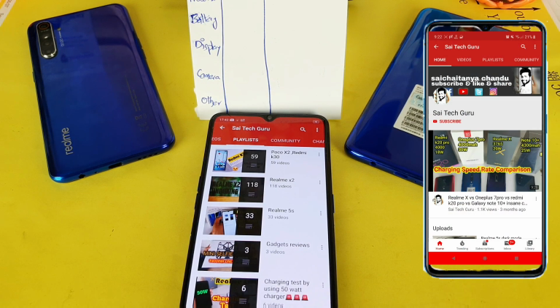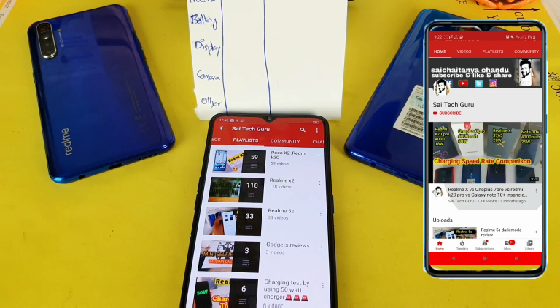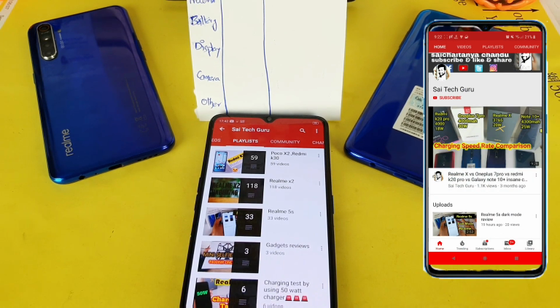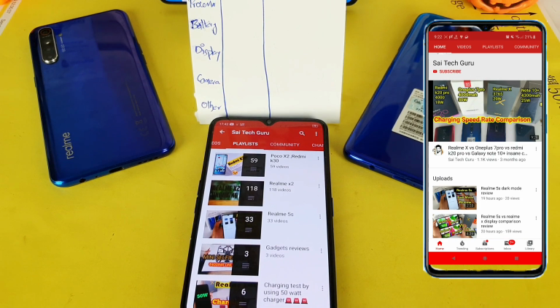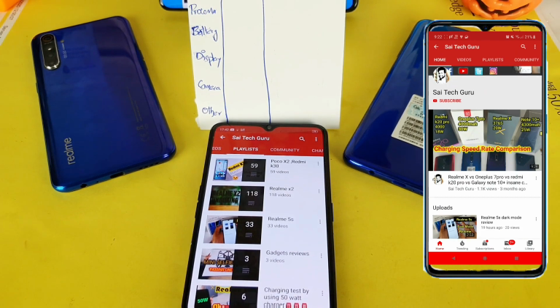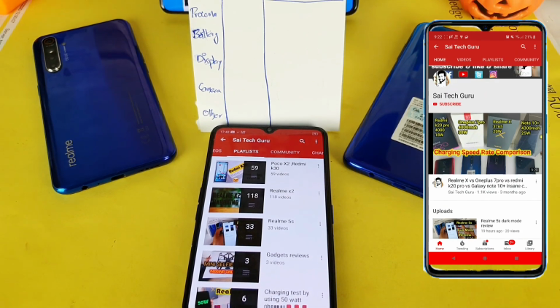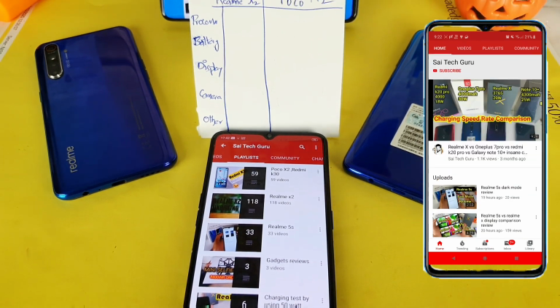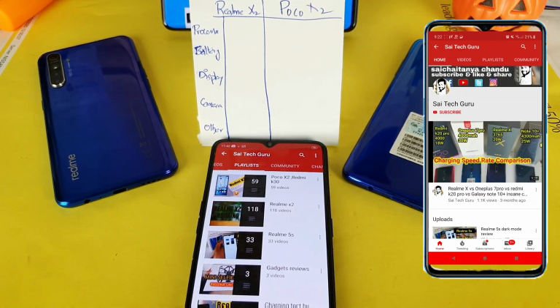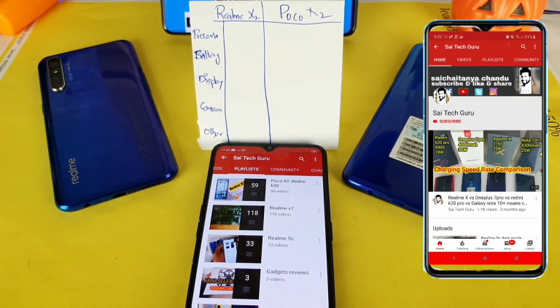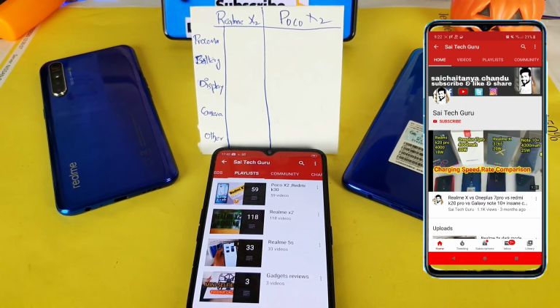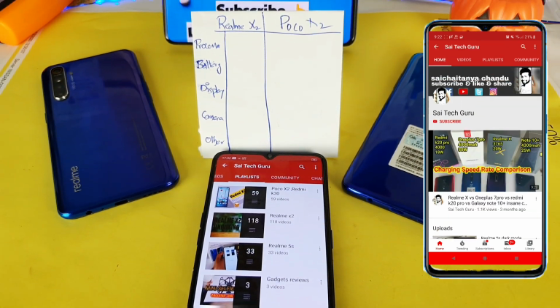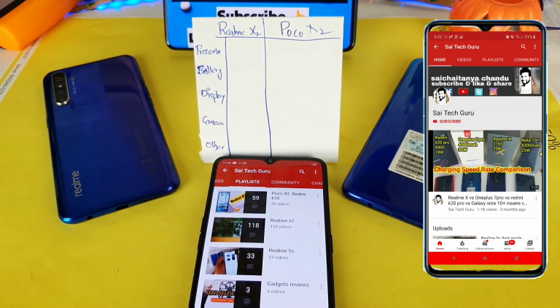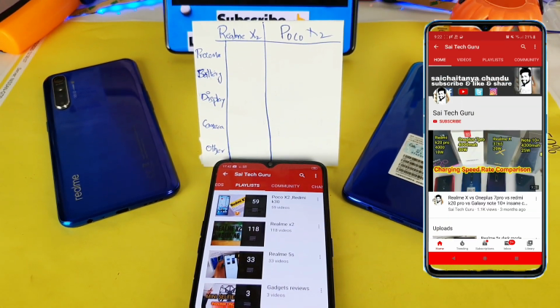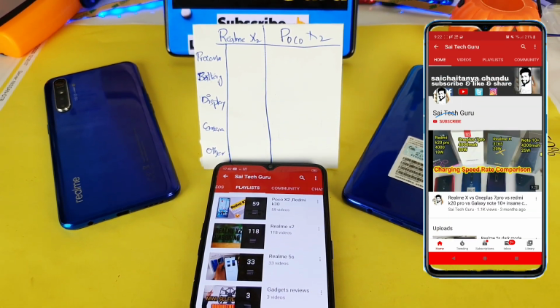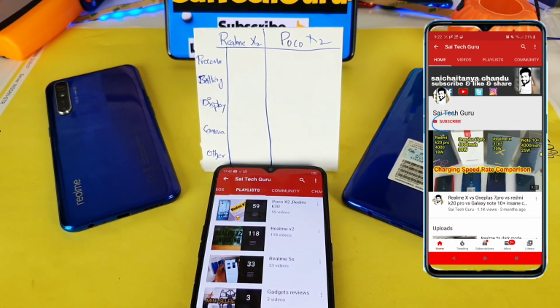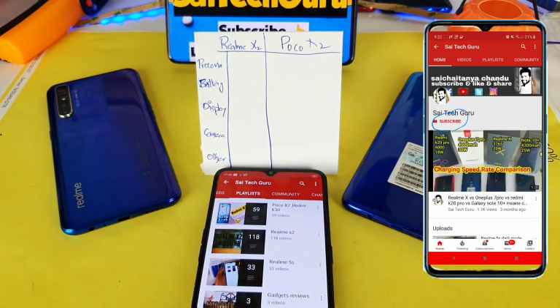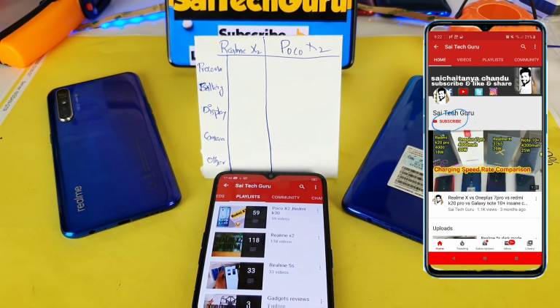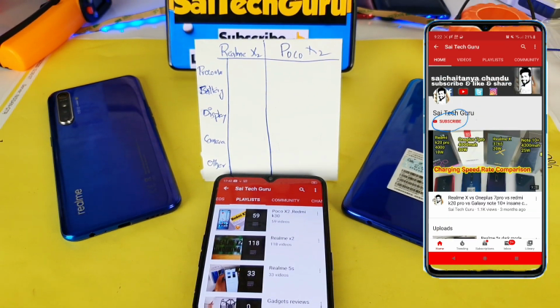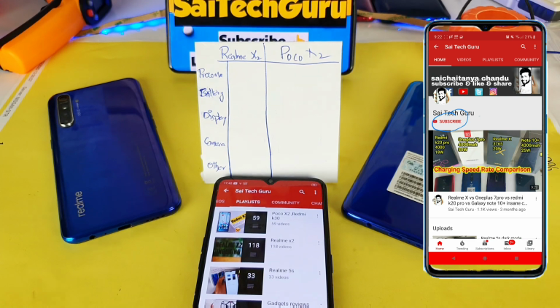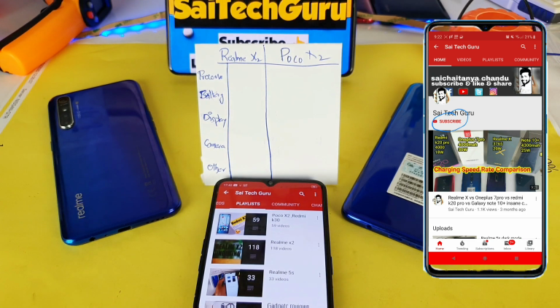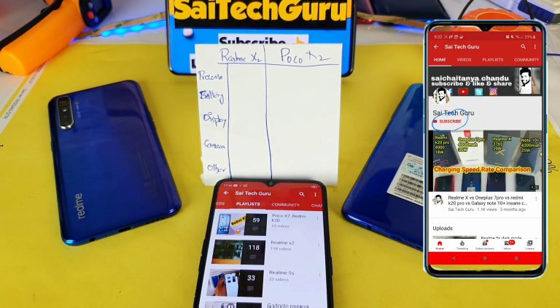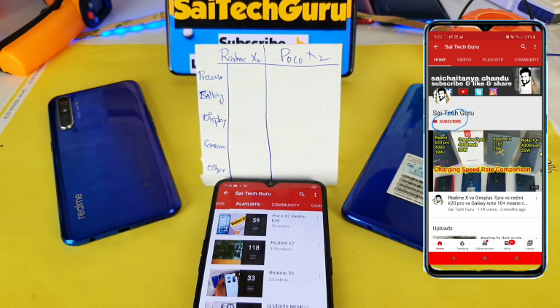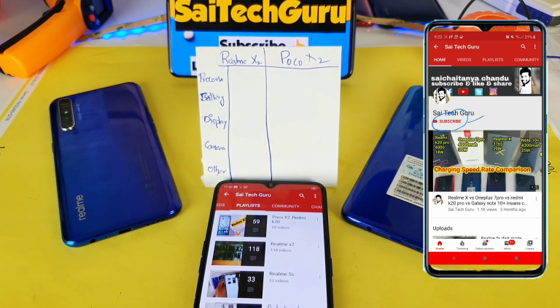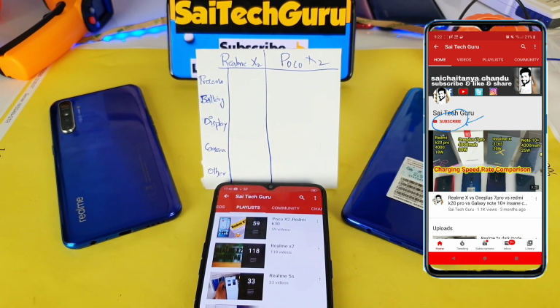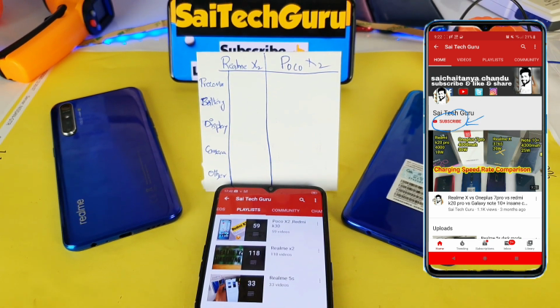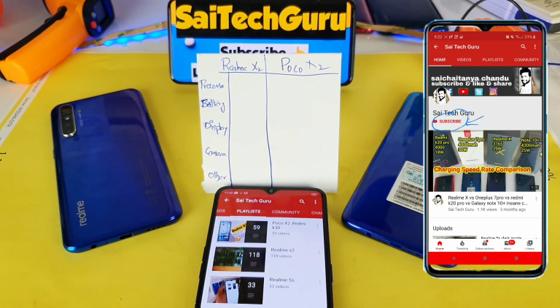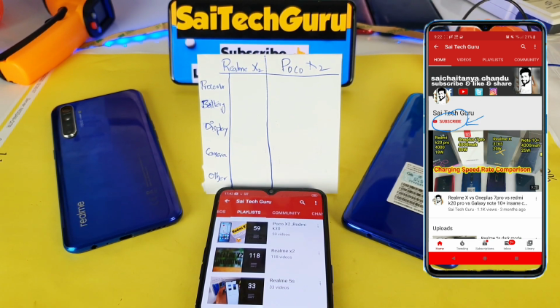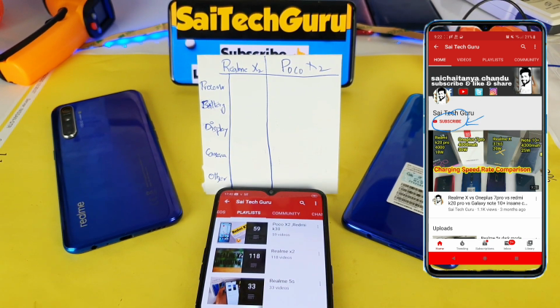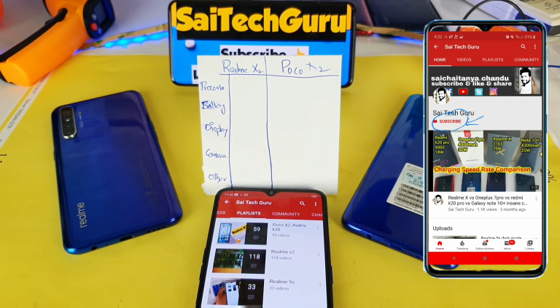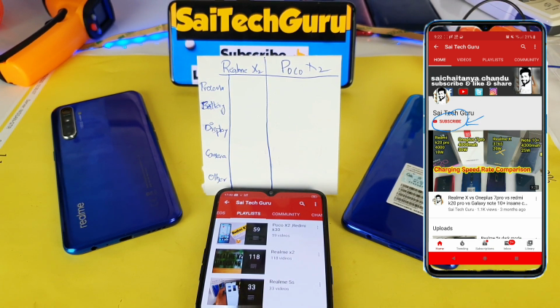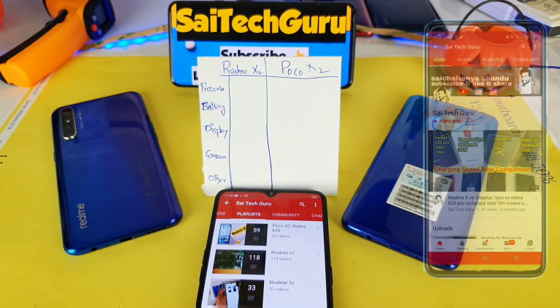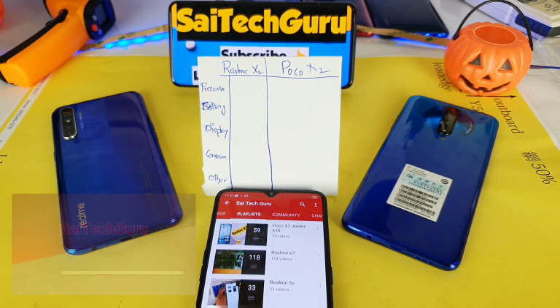Hi friends, I am Sai Chitanya. Welcome to Sai Tech Guru. In this video I am going to compare the Realme X2 vs the POCO X2 device. This is the most requested video which a lot of subscribers are asking me recently.